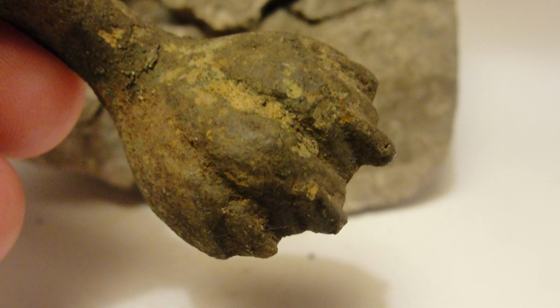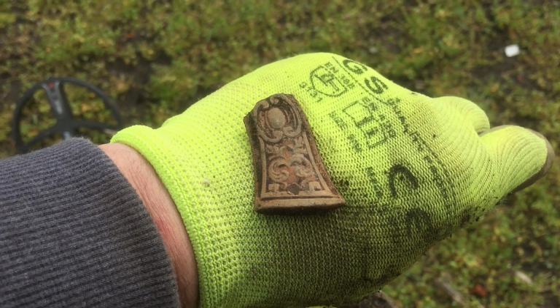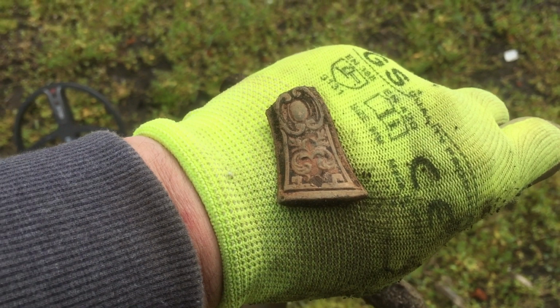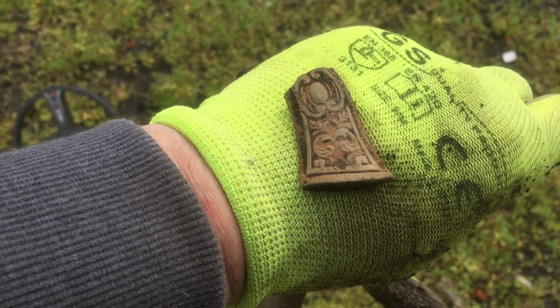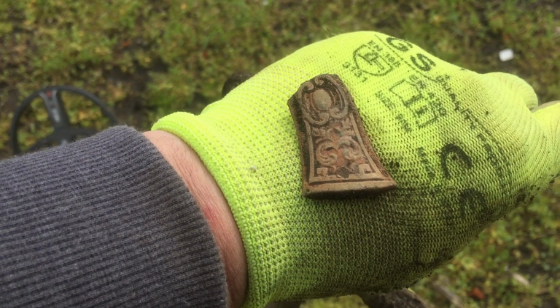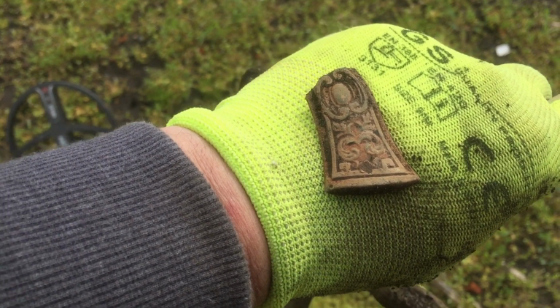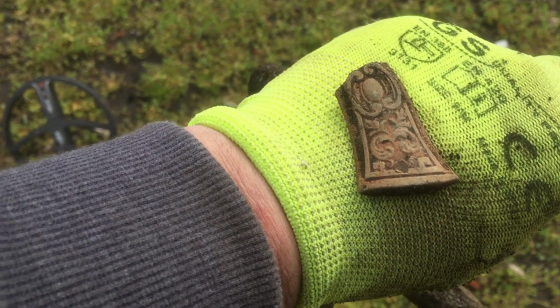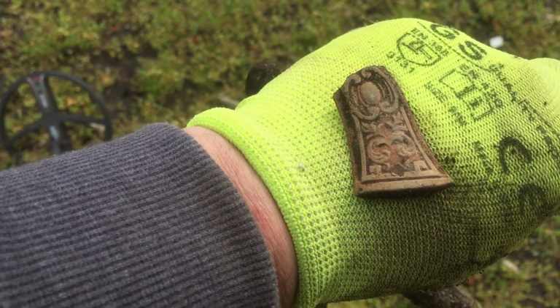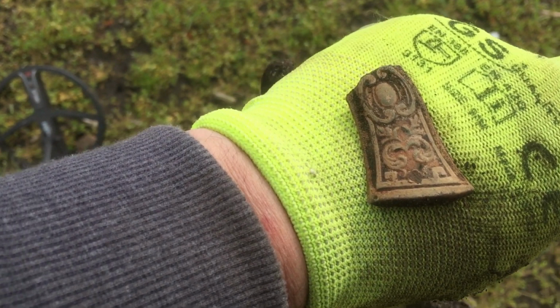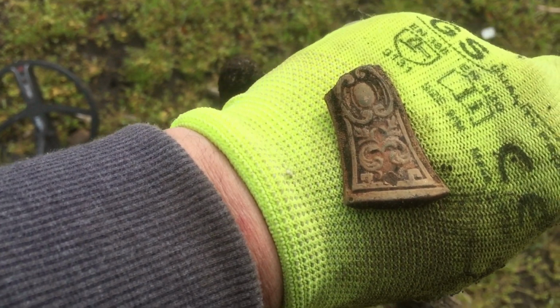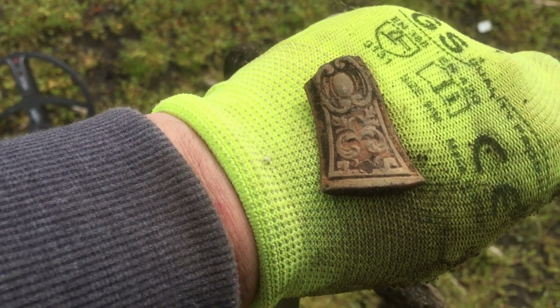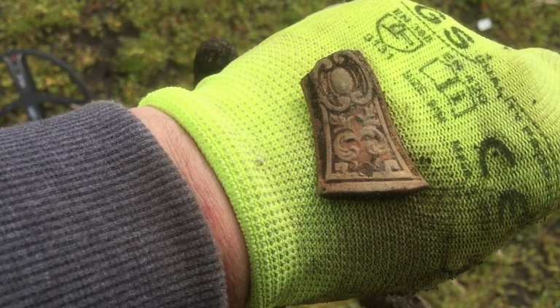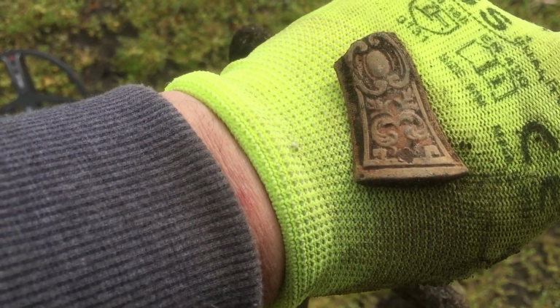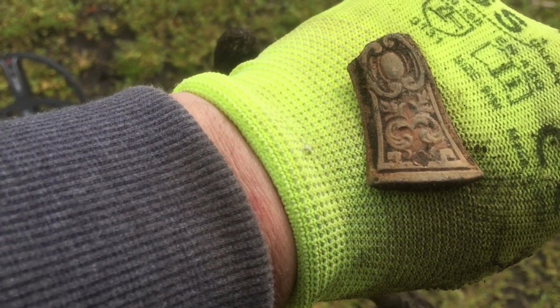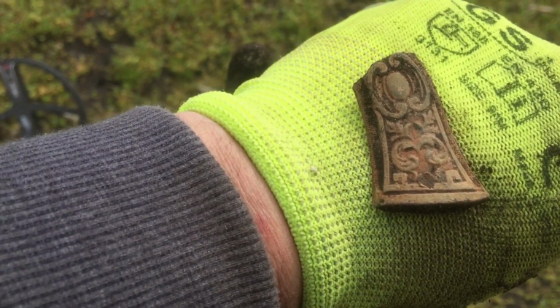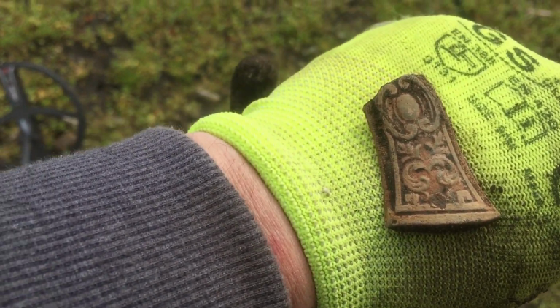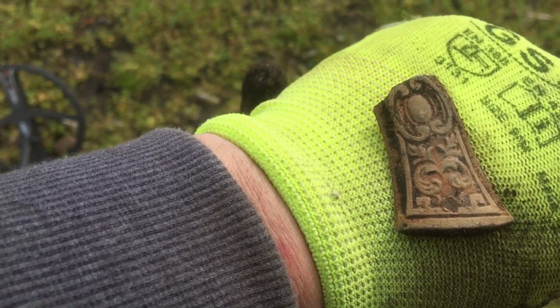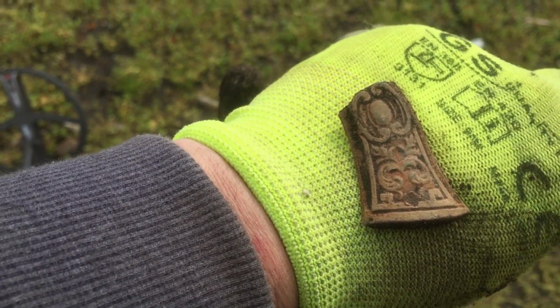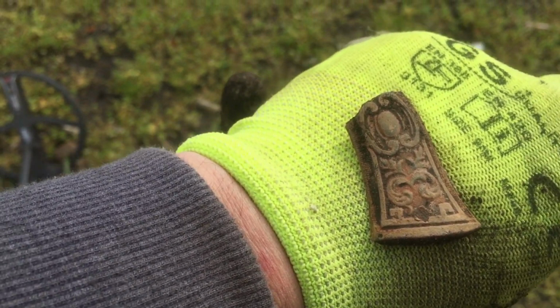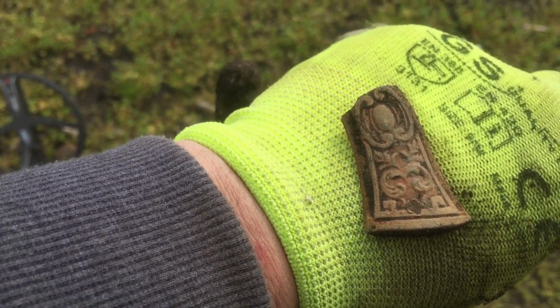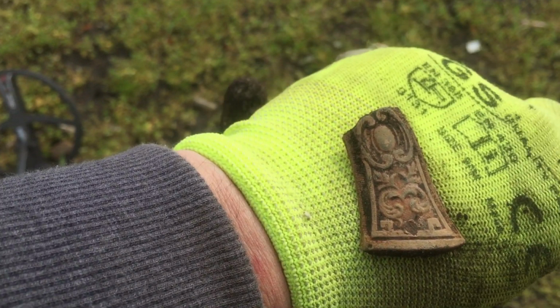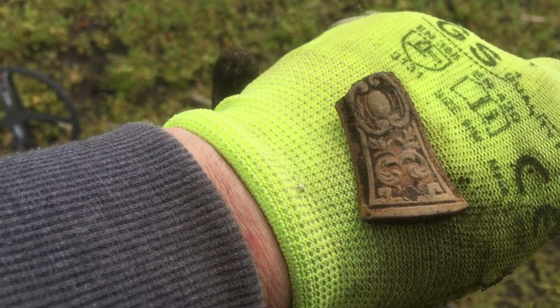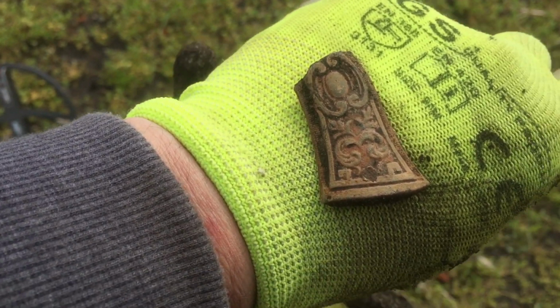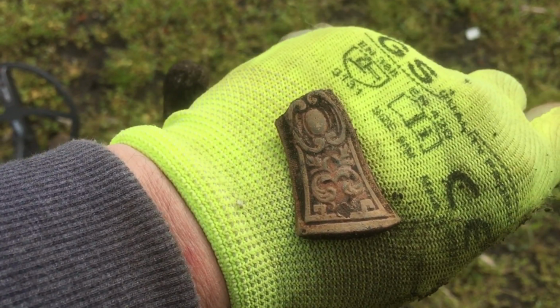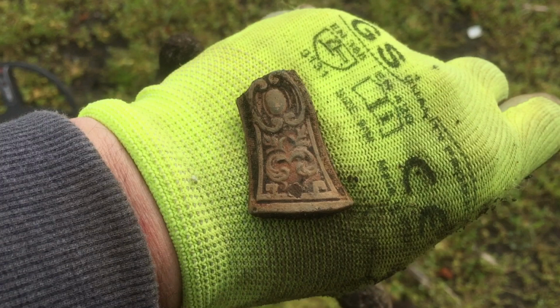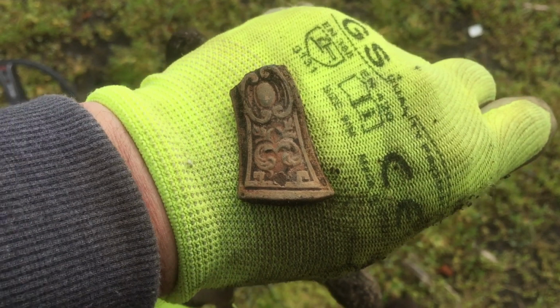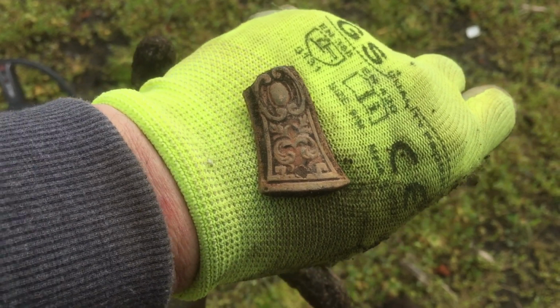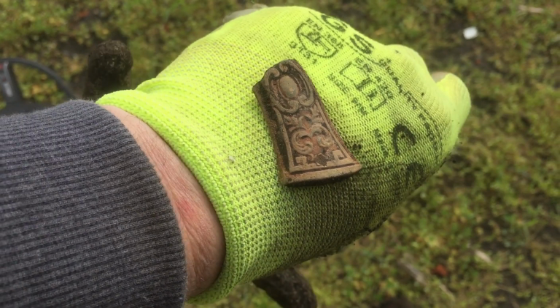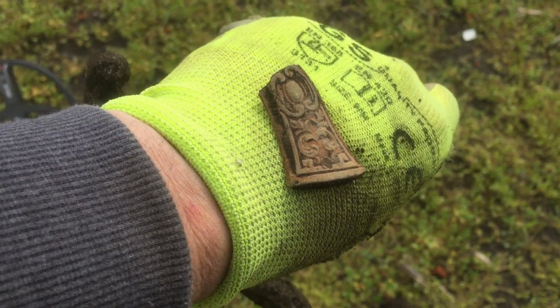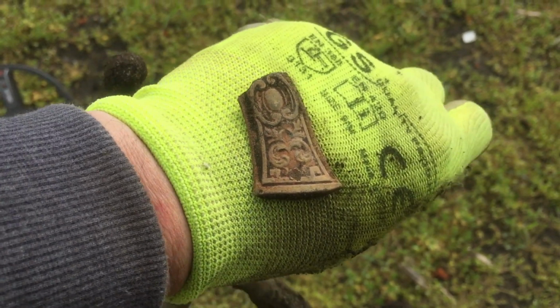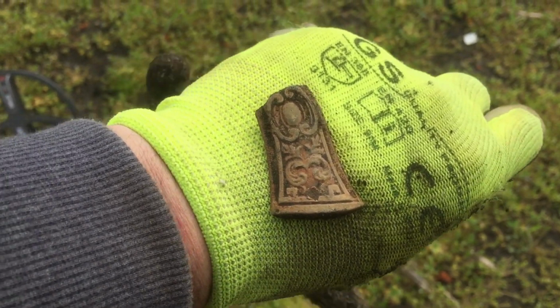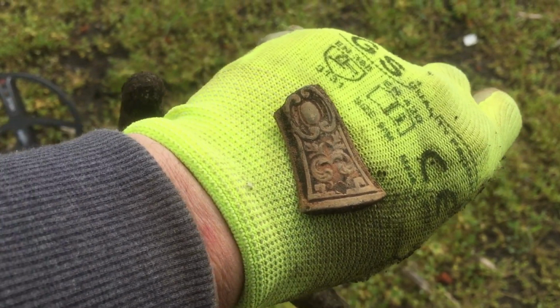I just found another piece of lead — this is a fragment from decoration, and I think it's from a gun, but I'm not sure.